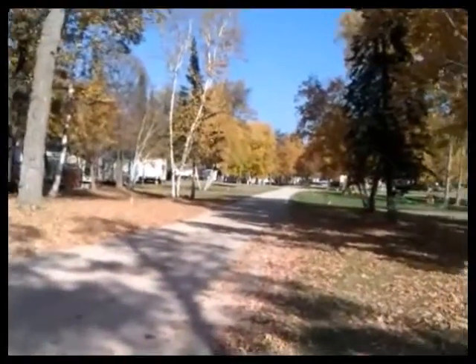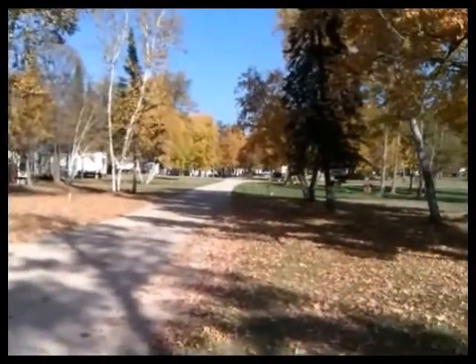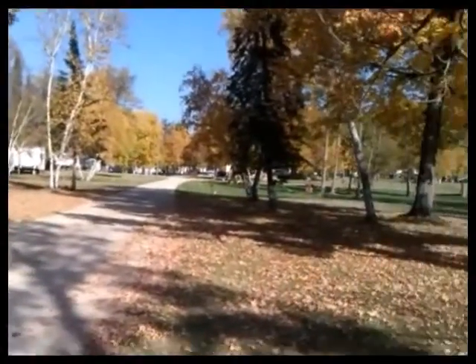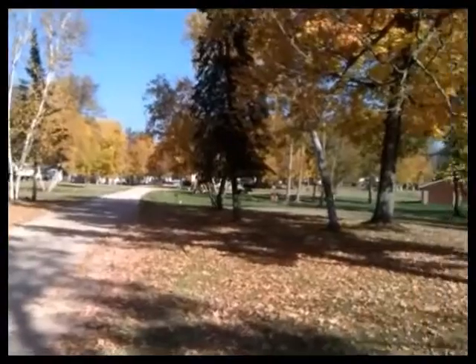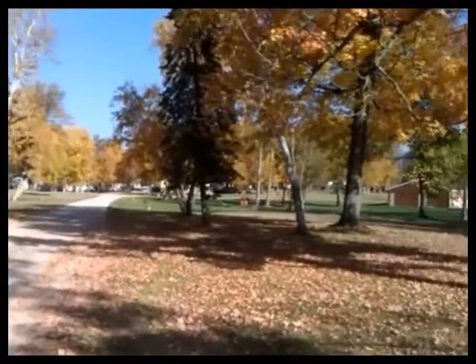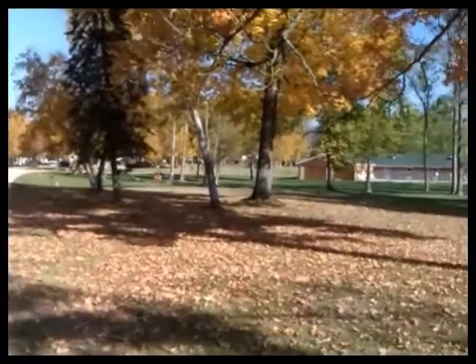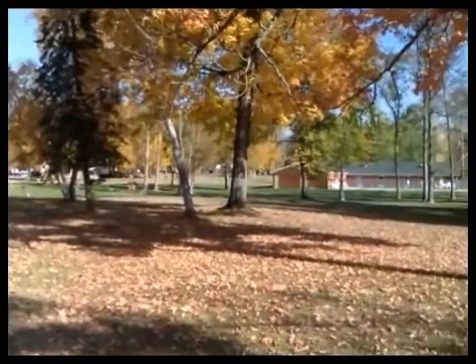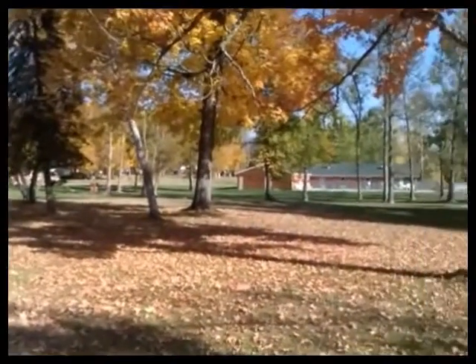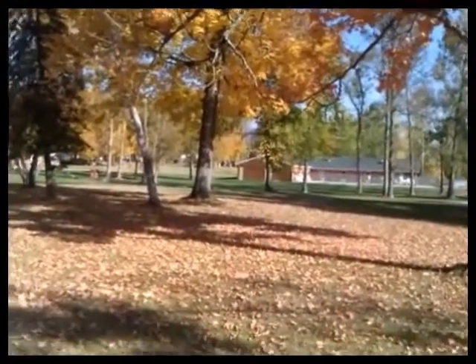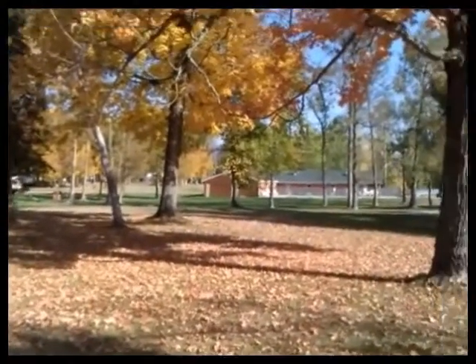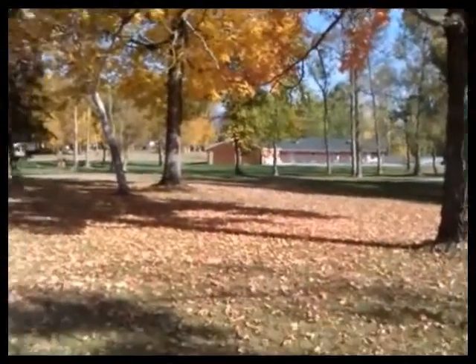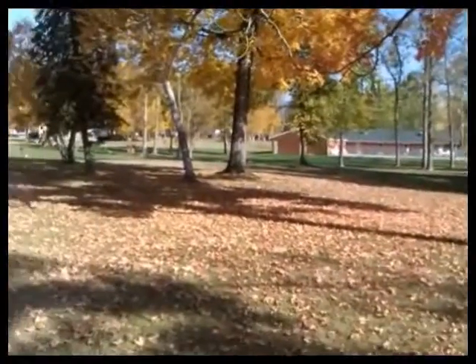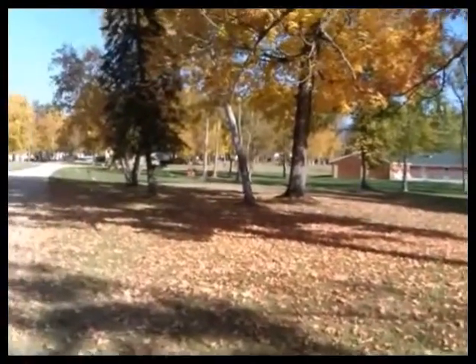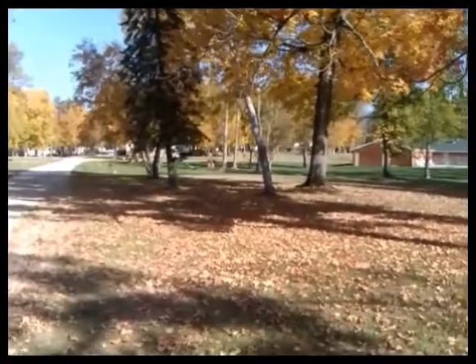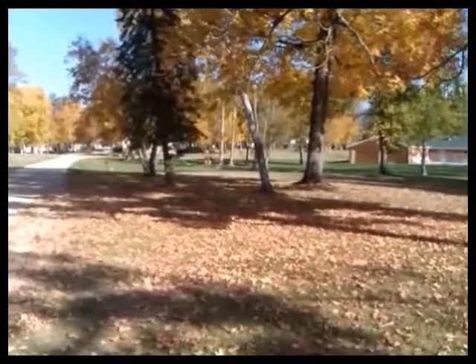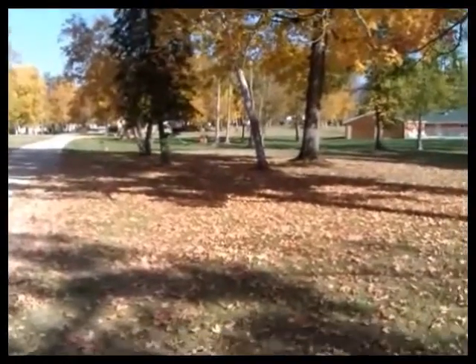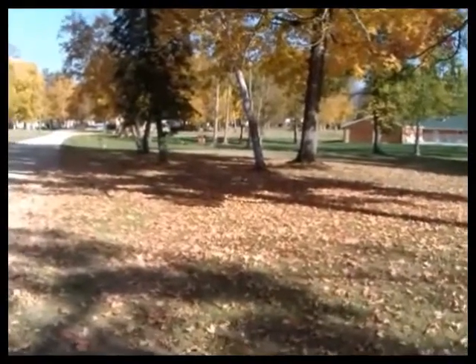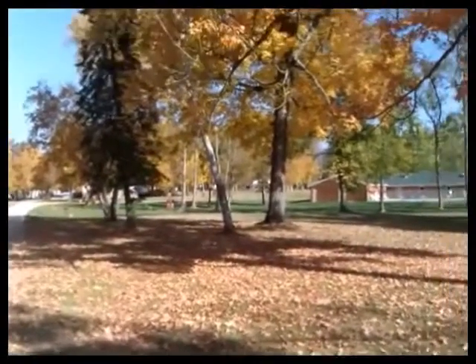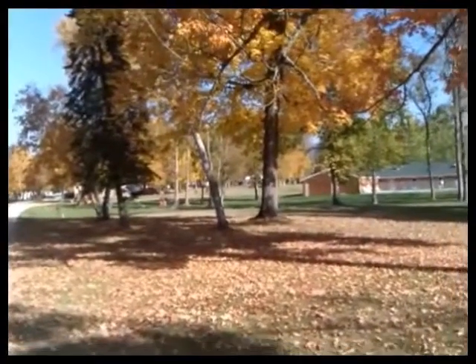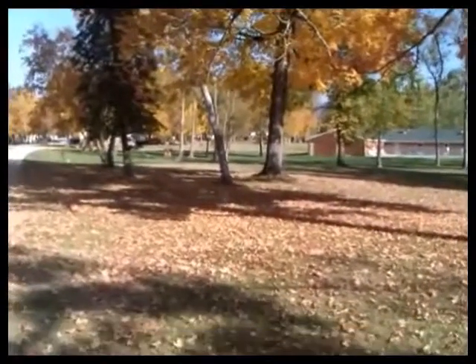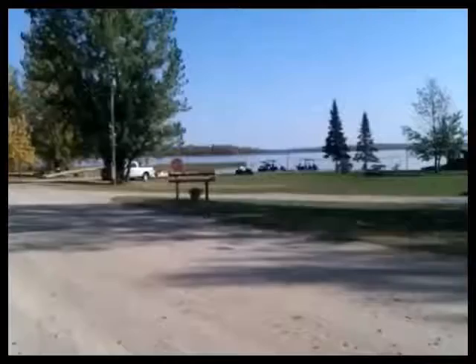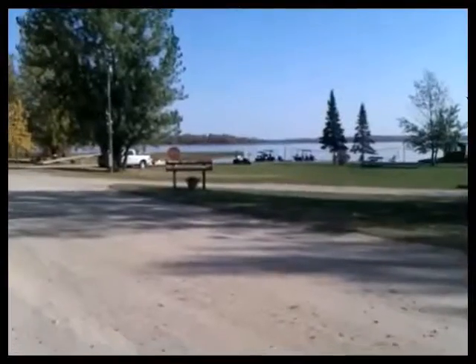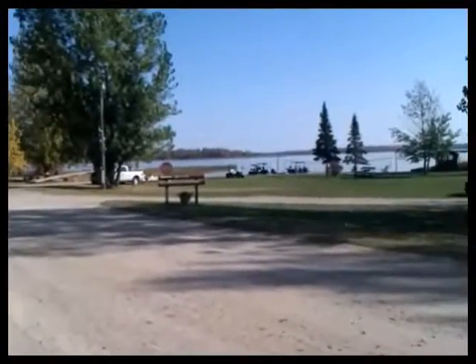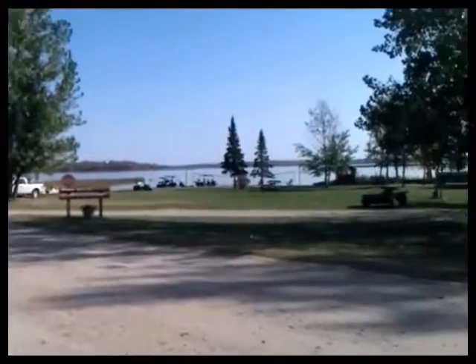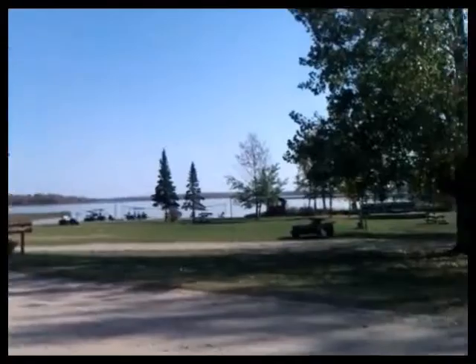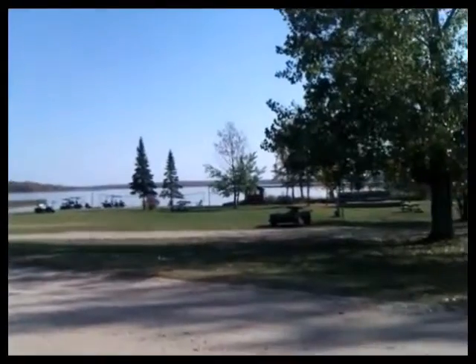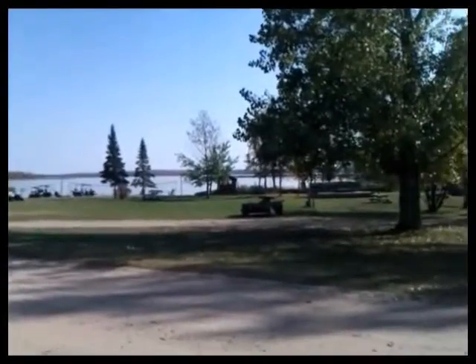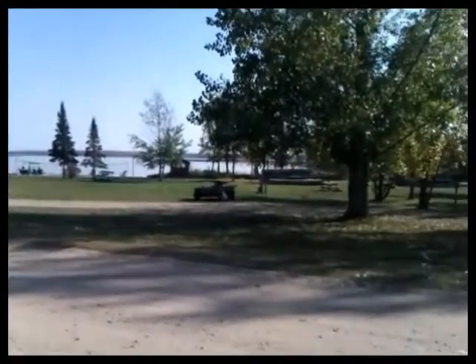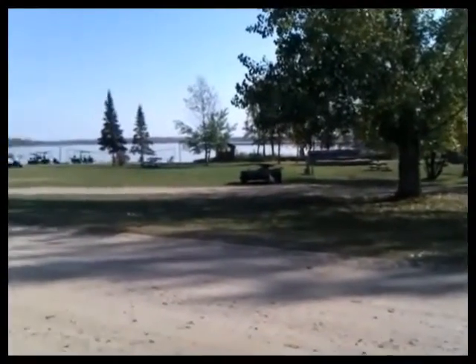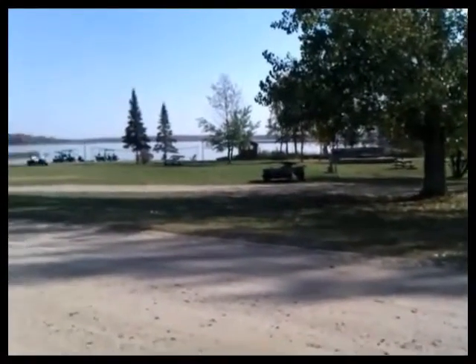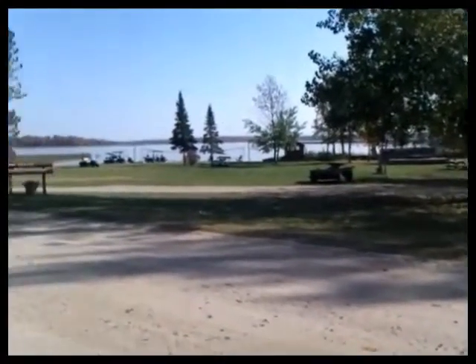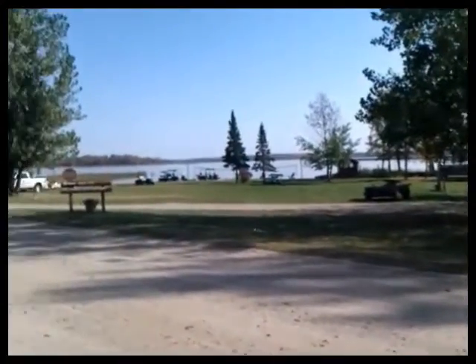We're showing some different campsites. The big thing to look at in all of our campsites — and this is a good example — is just how wide, big, and open they are, and yet we have lots of trees to really give our campground that up-north feel.